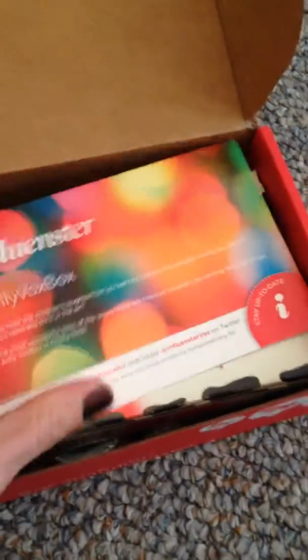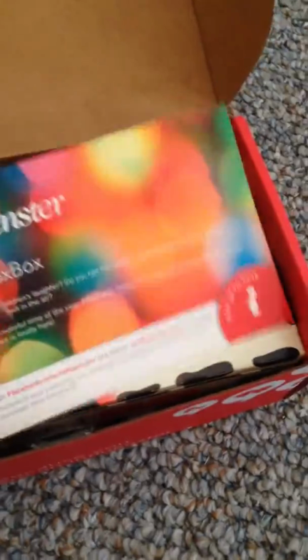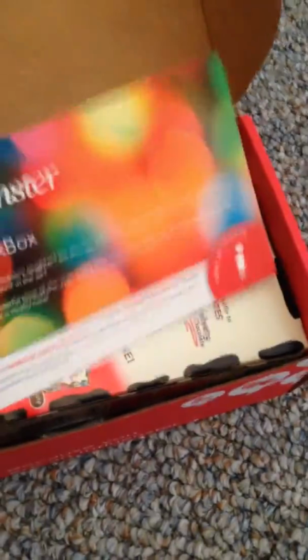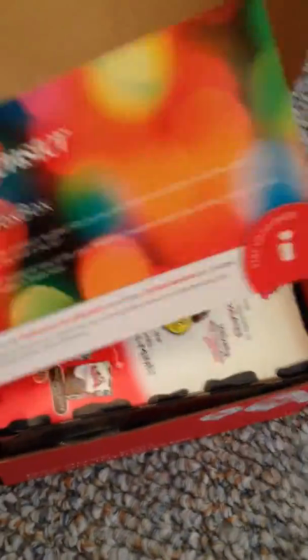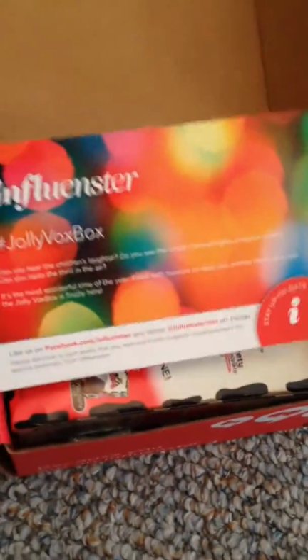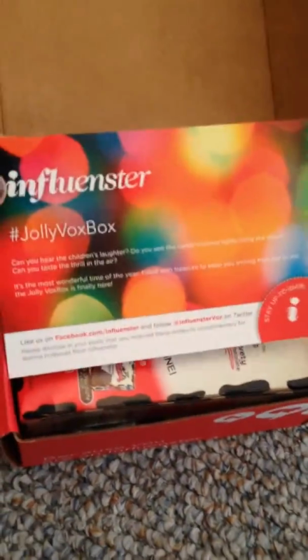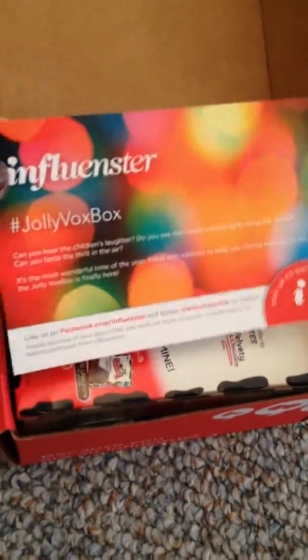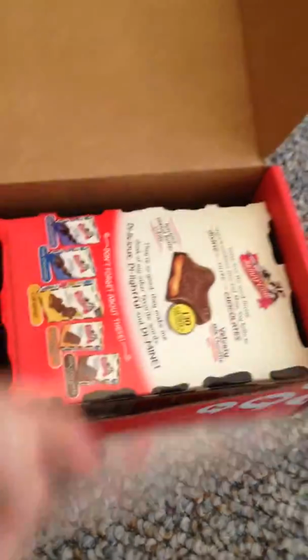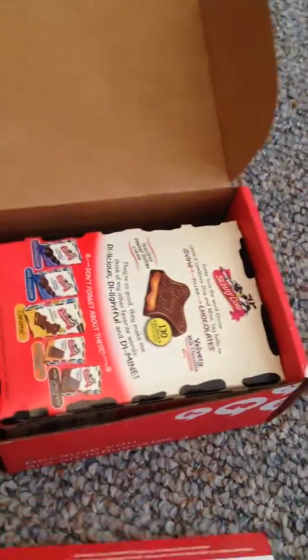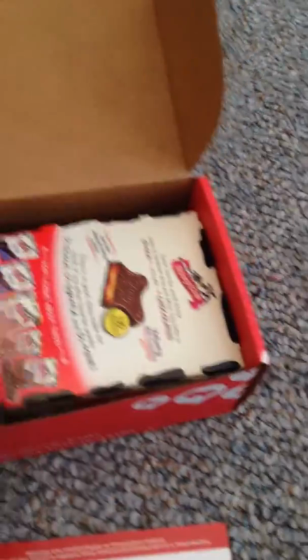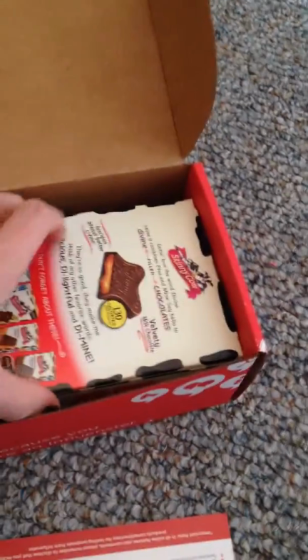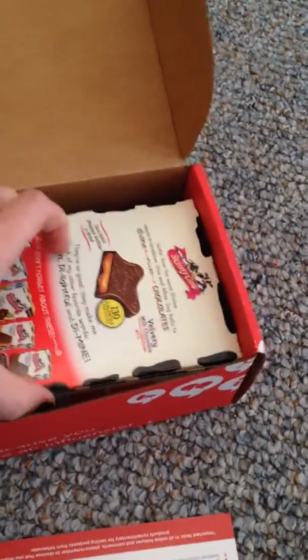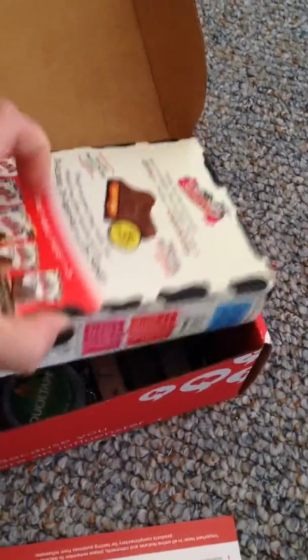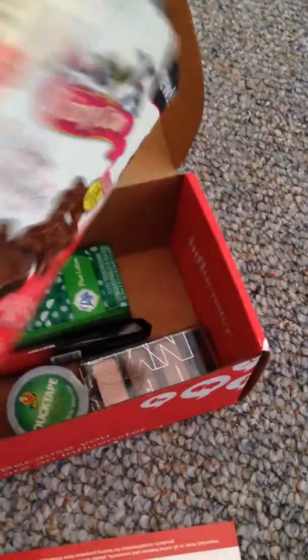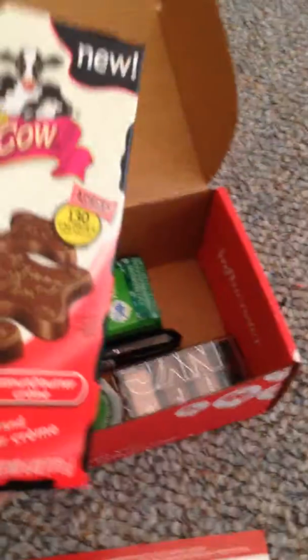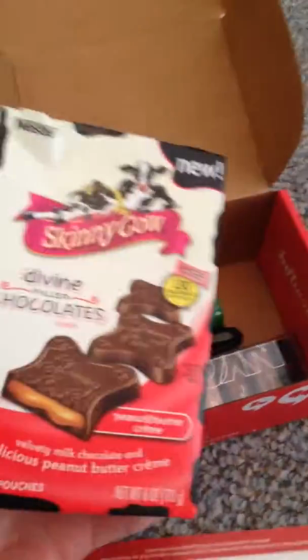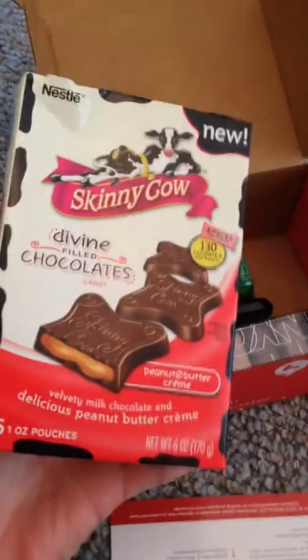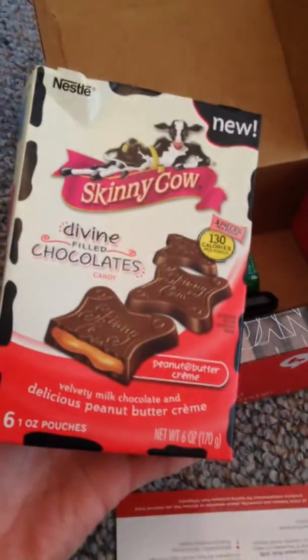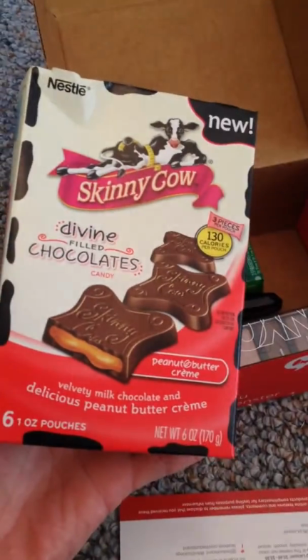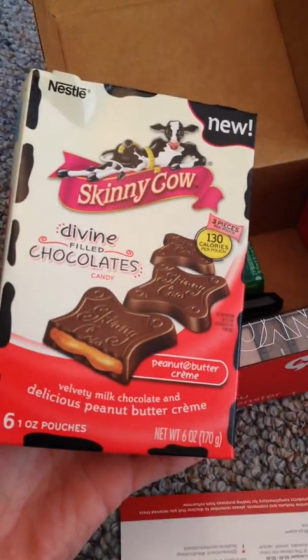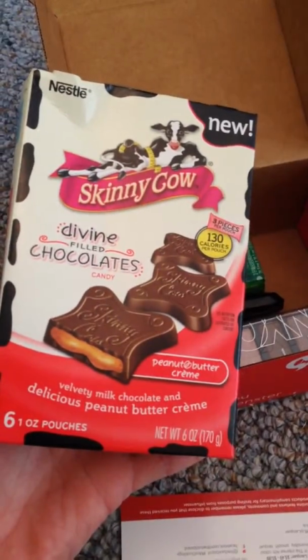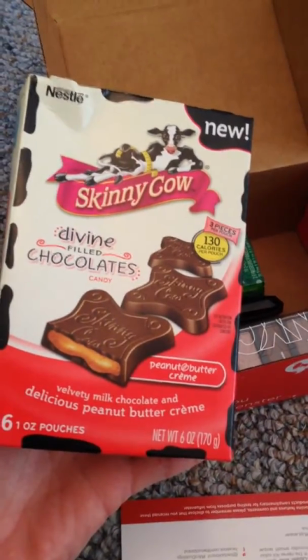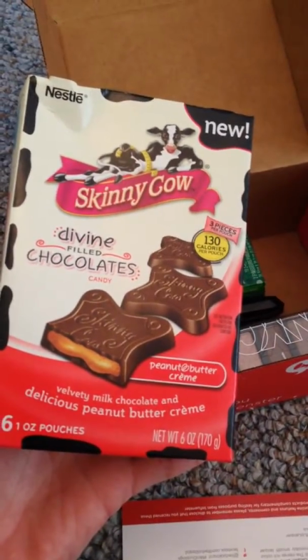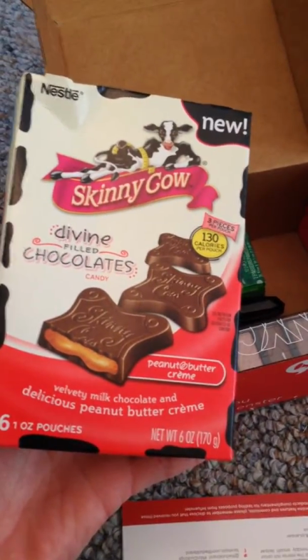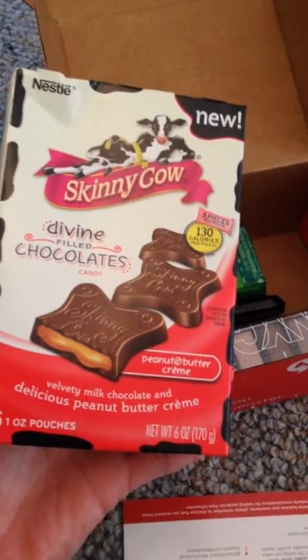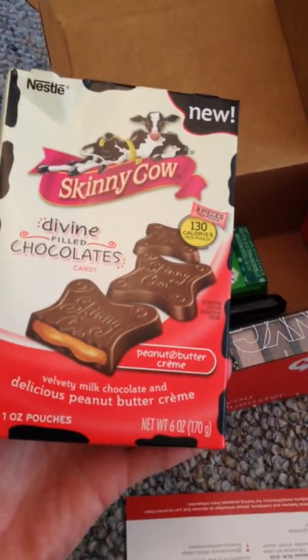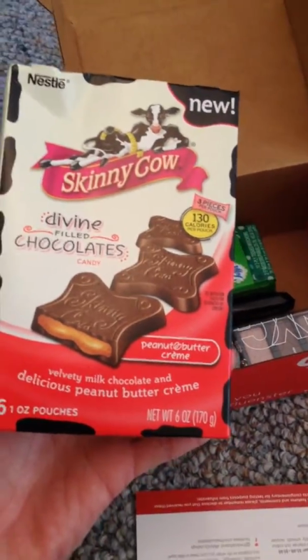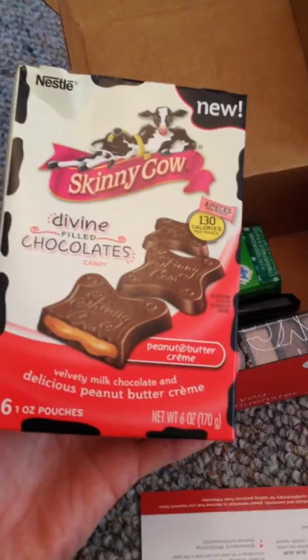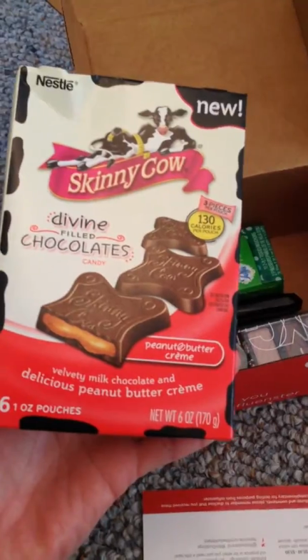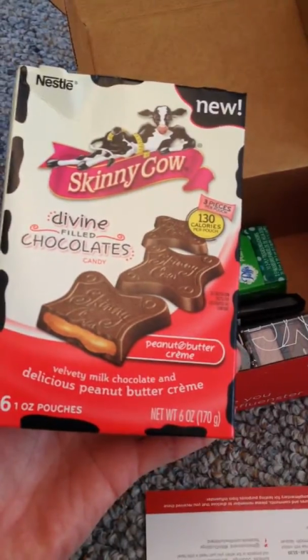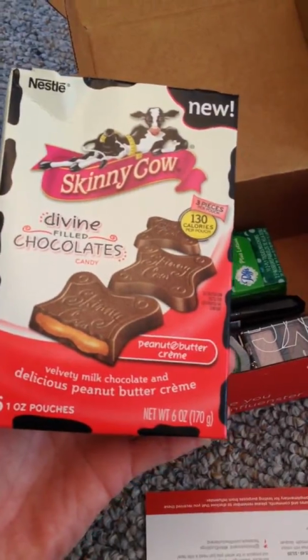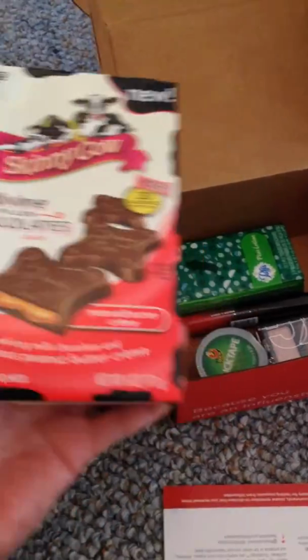So there's our invite card. There's some Skinny Cow Divine Filled Chocolates — those won't last a day. Peanut butter cream.